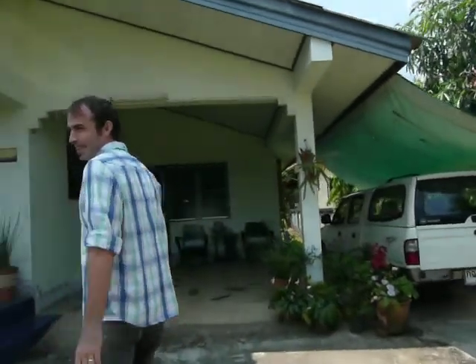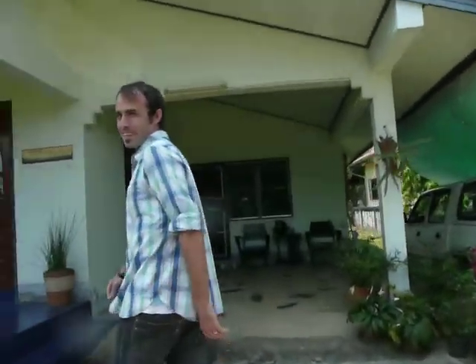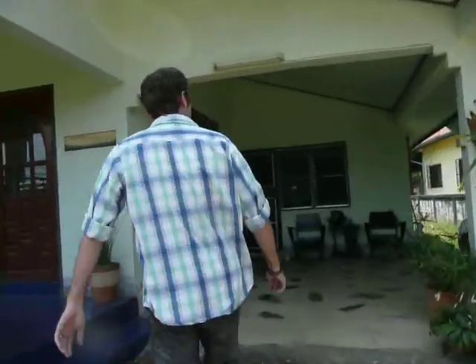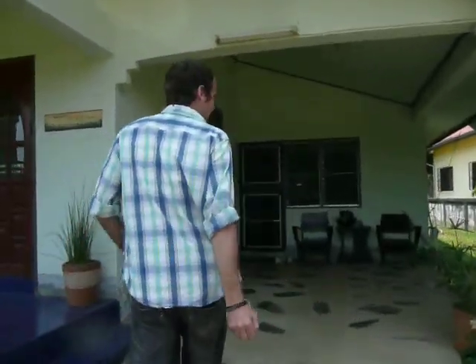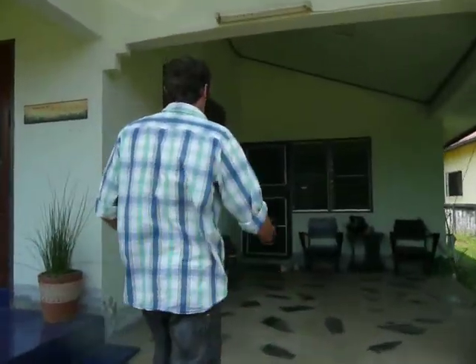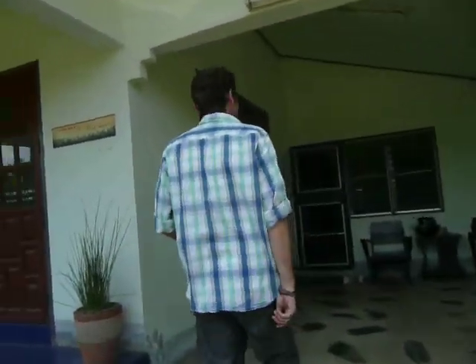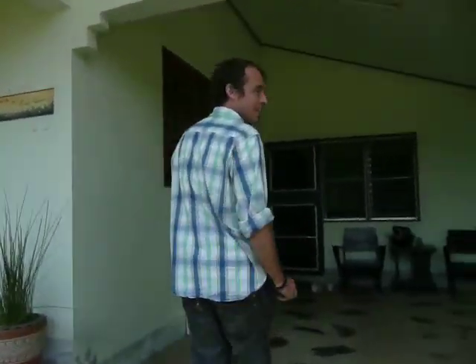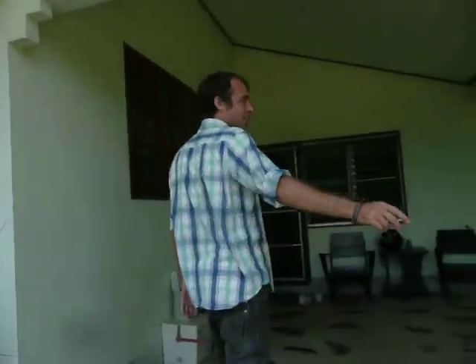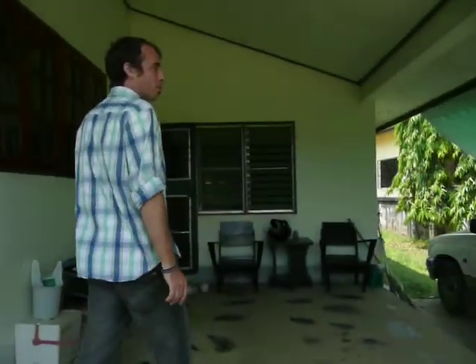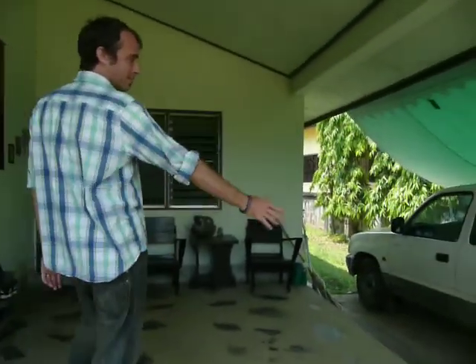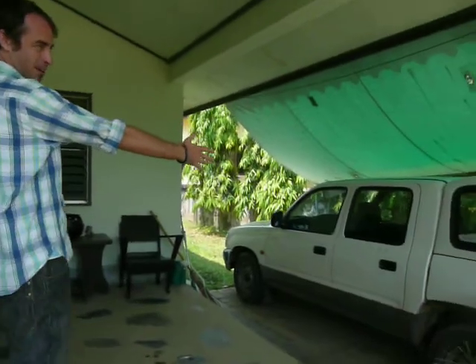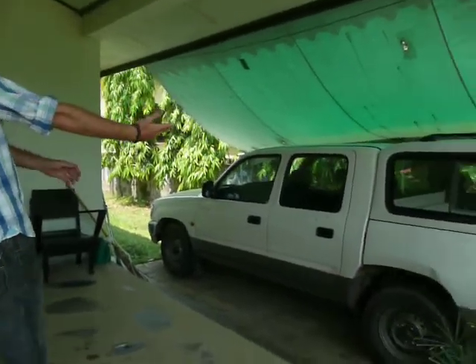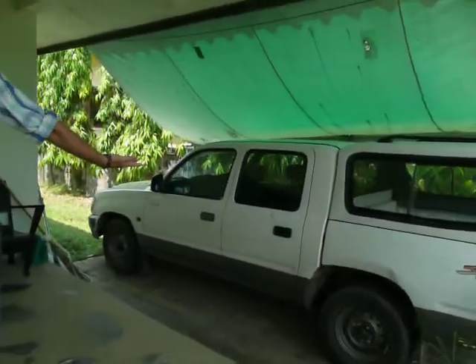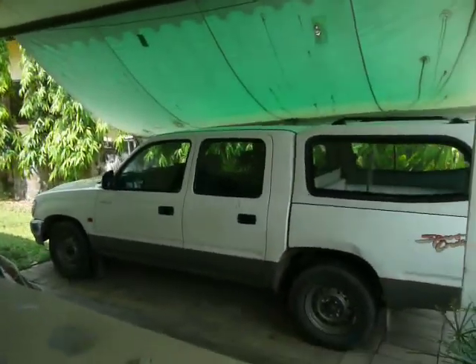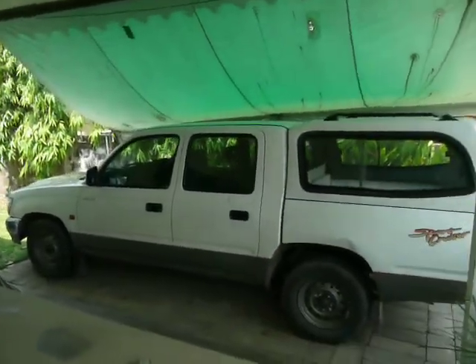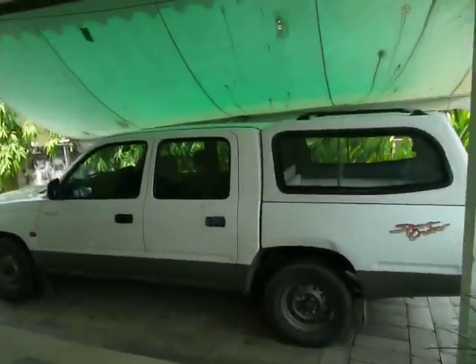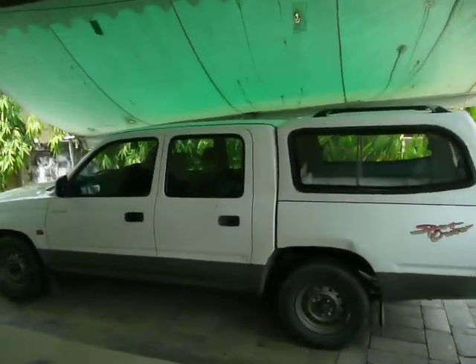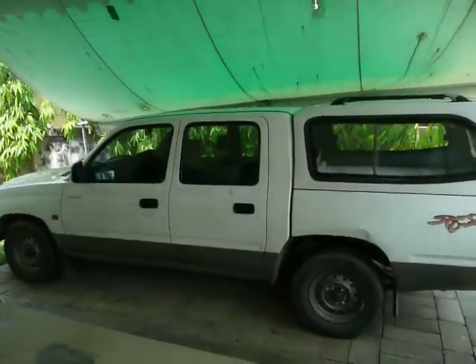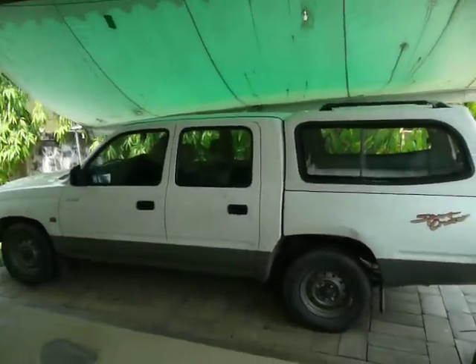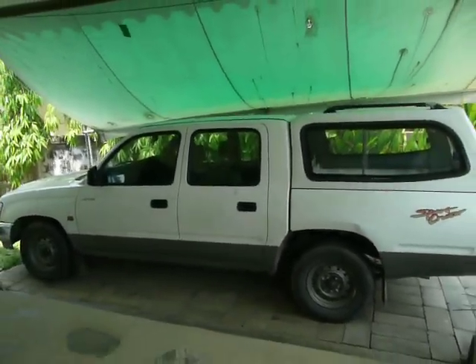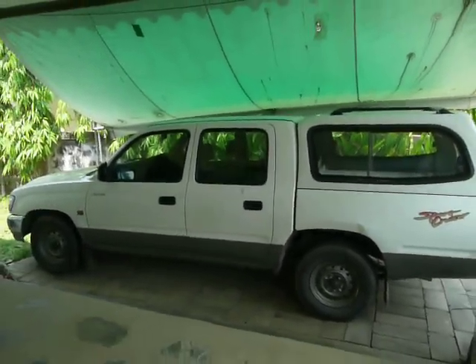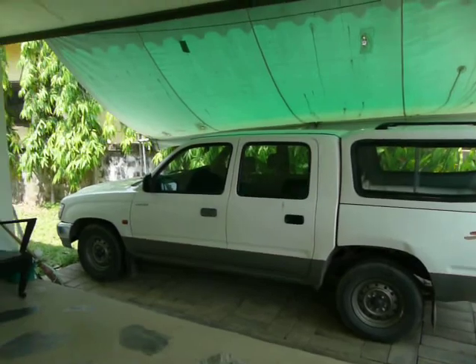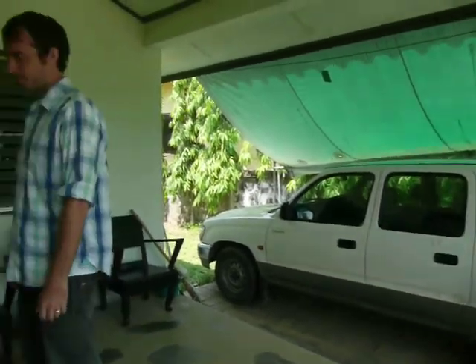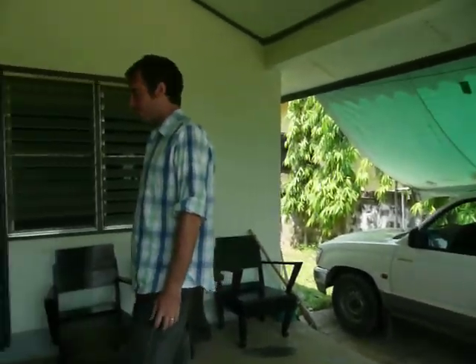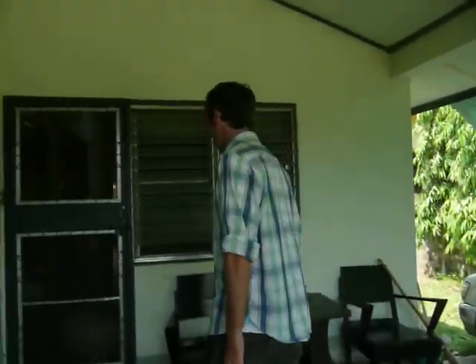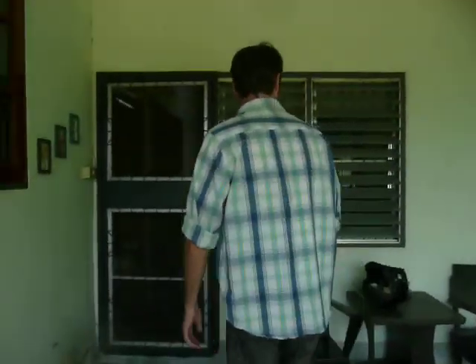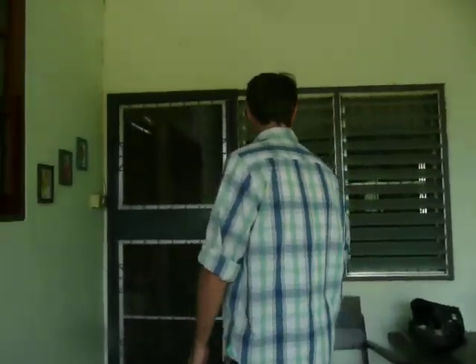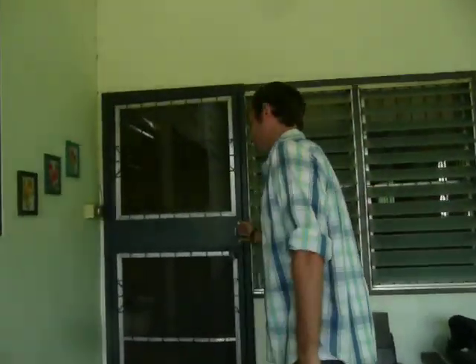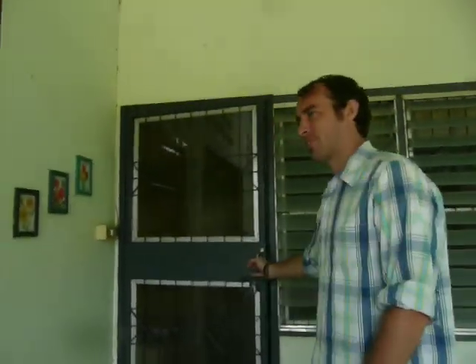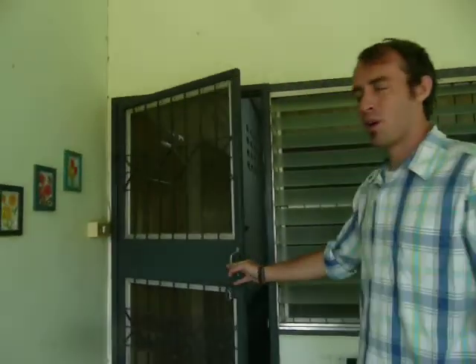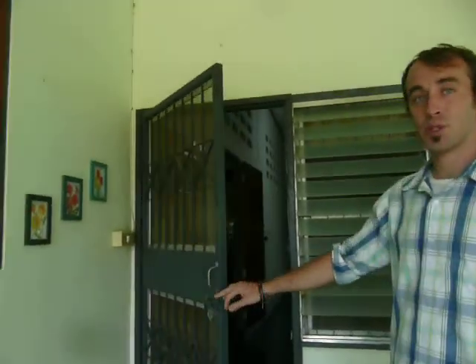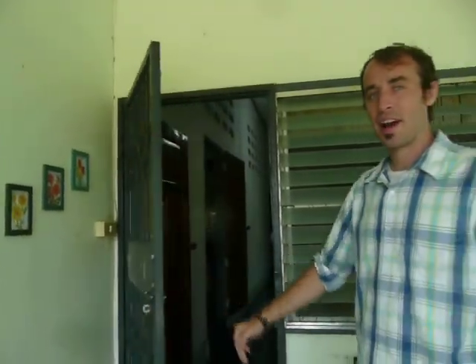Come into the house here. My front porch with our new truck. 2002 Toyota. And welcome to our house.